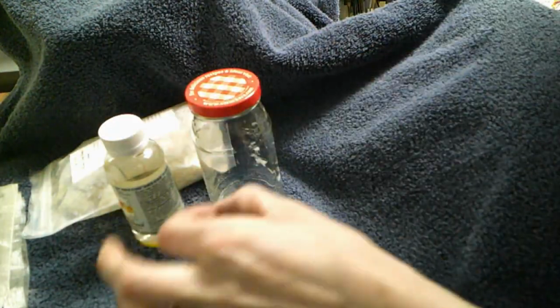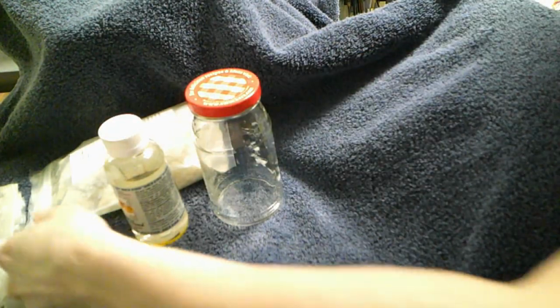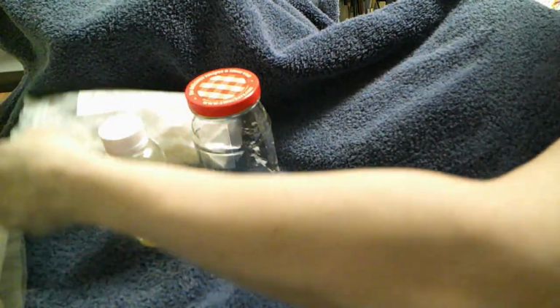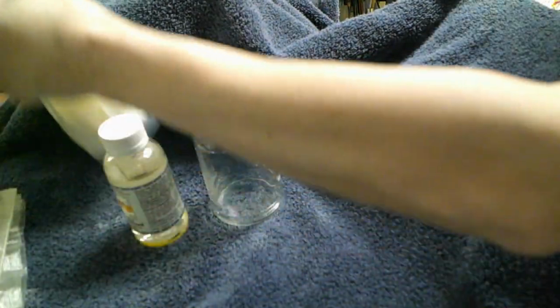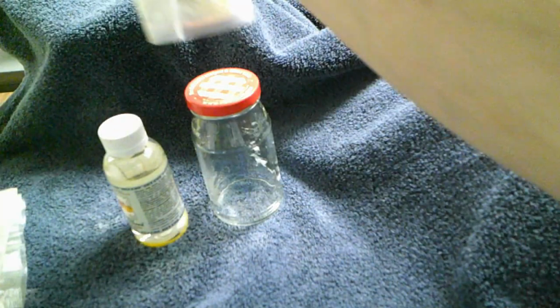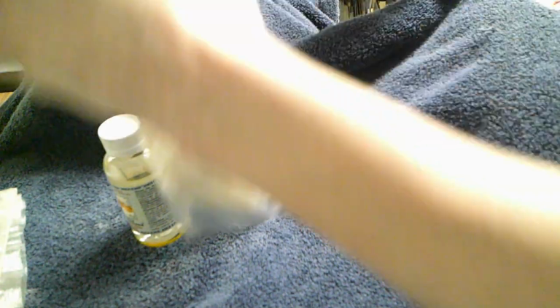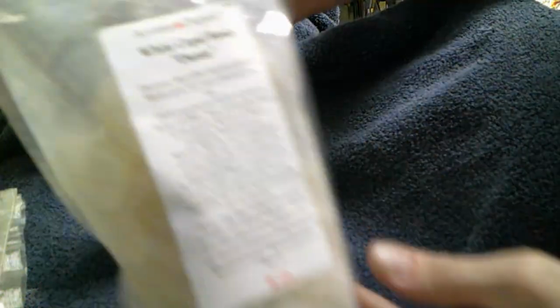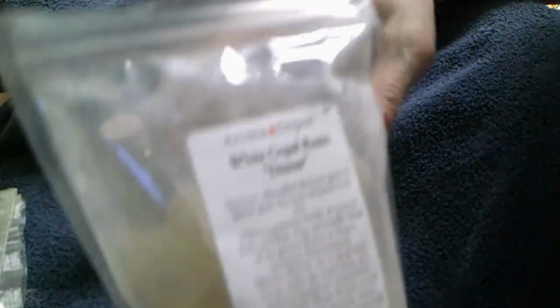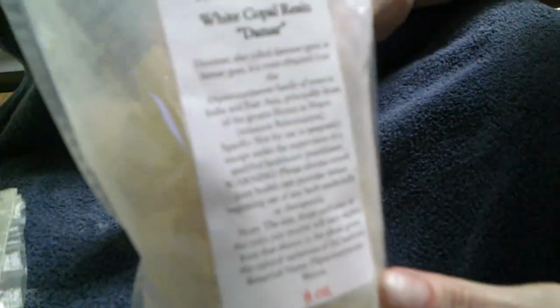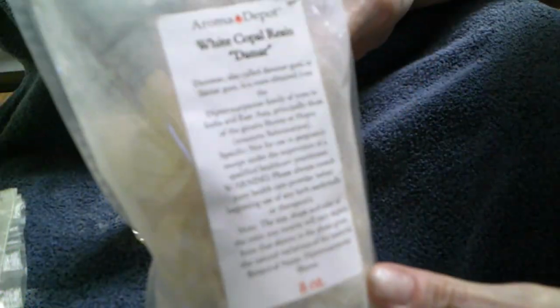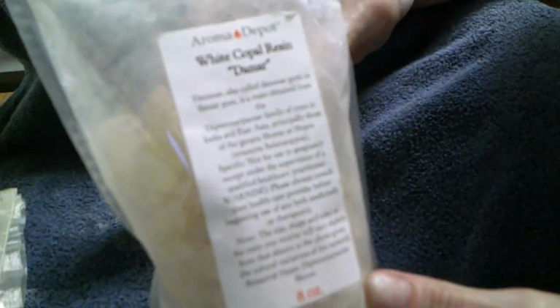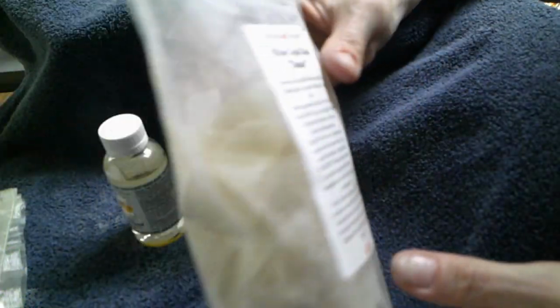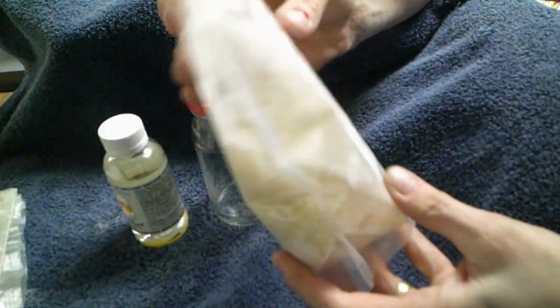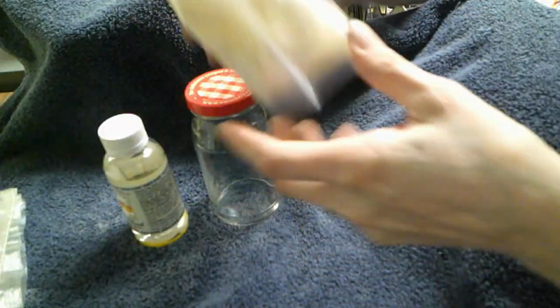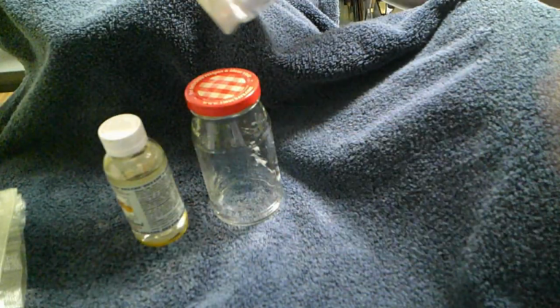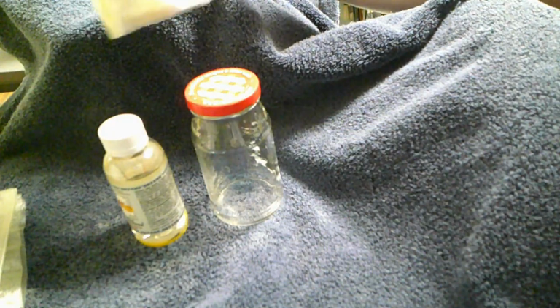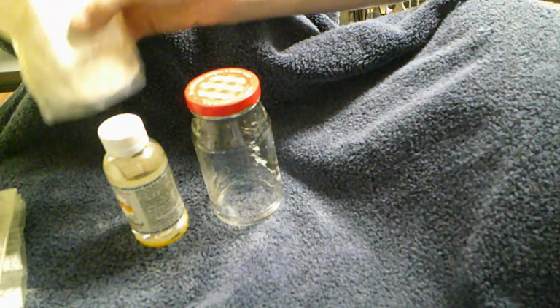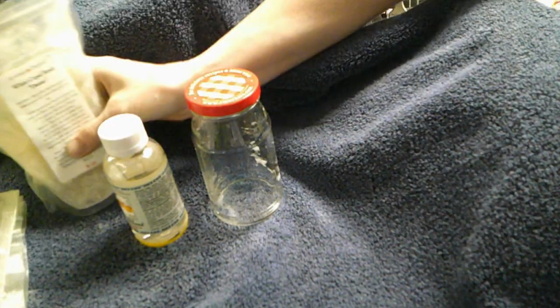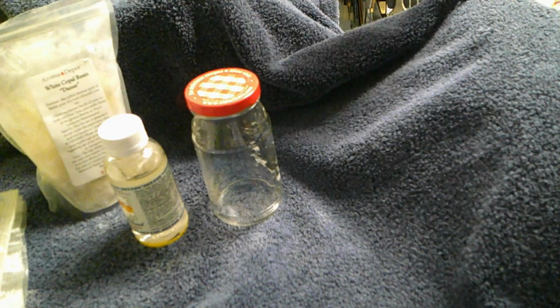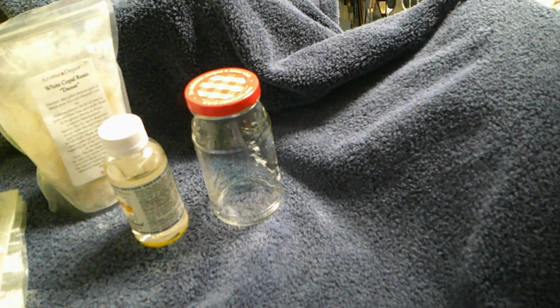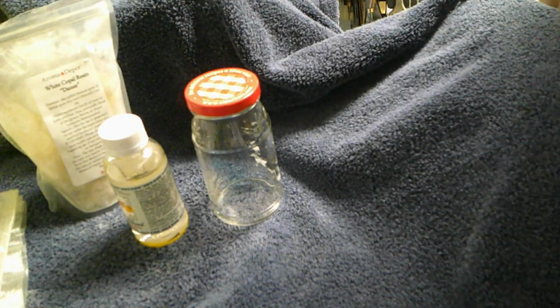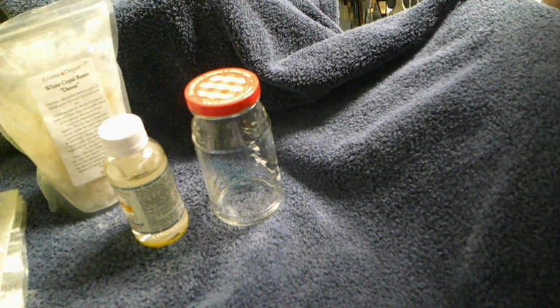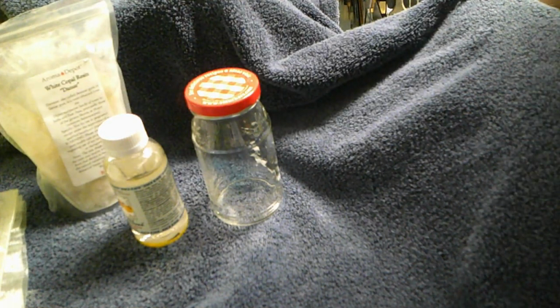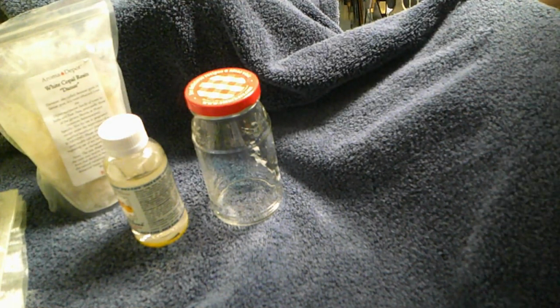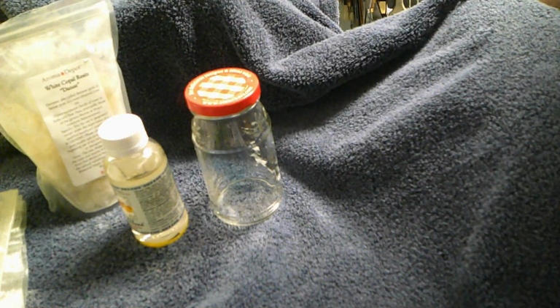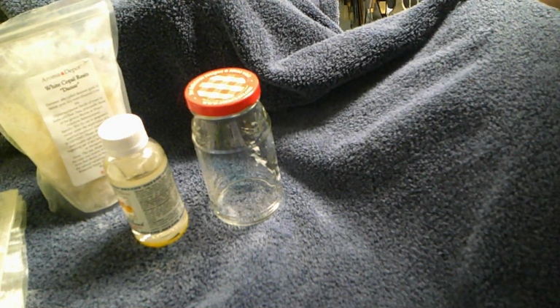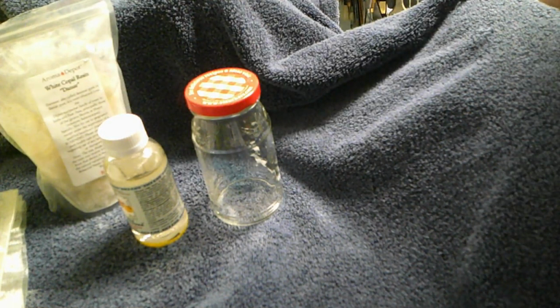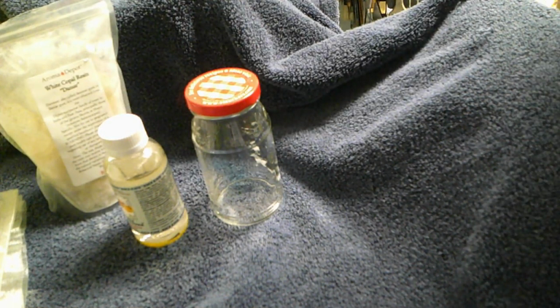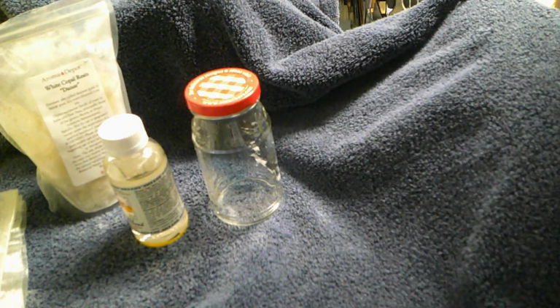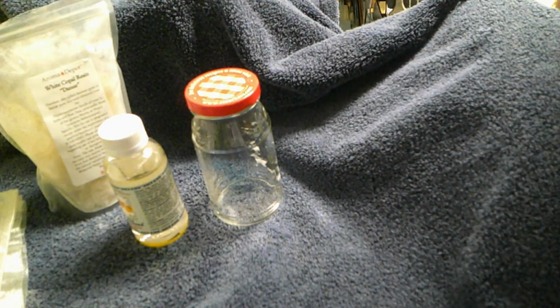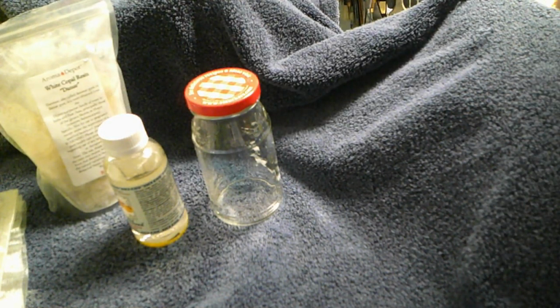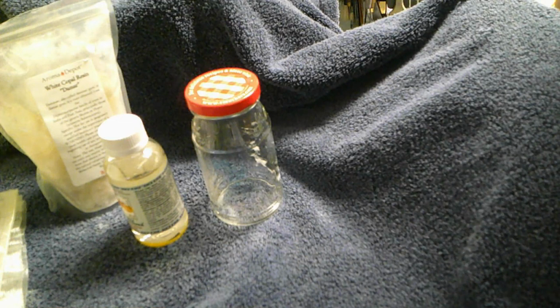Then you use this stuff called damar. Damar resin is basically this hardened sort of sap from trees in Asia, and it works great.